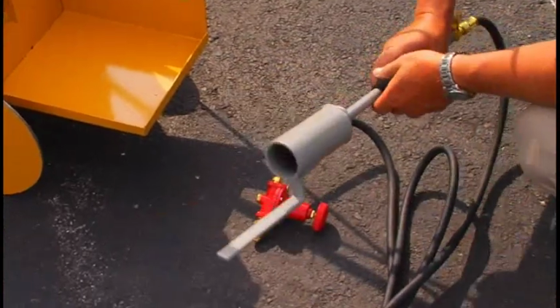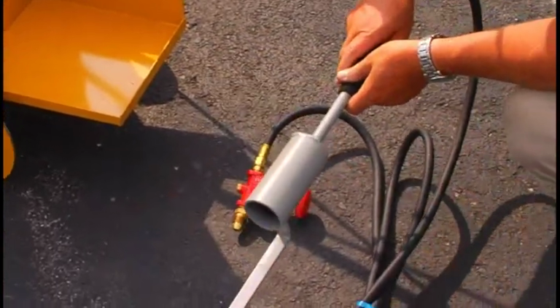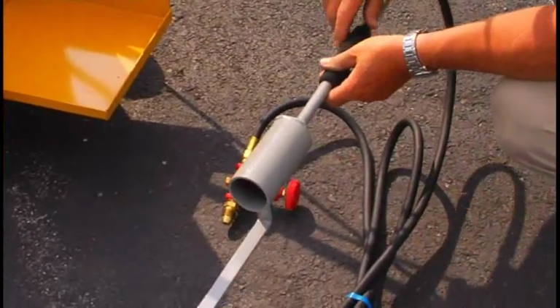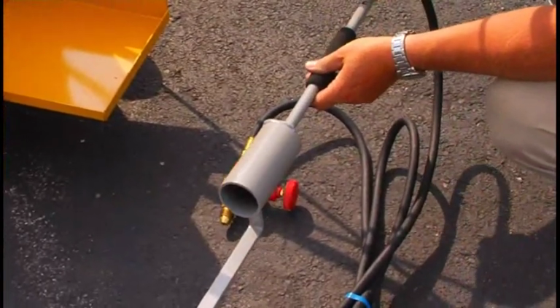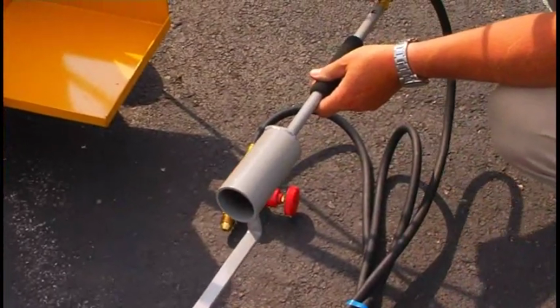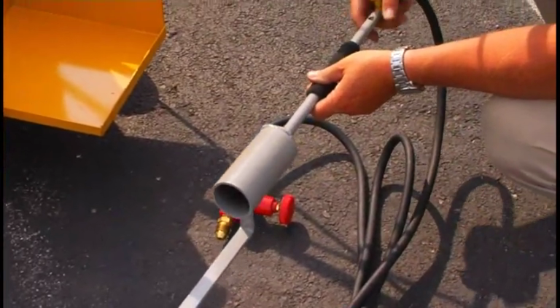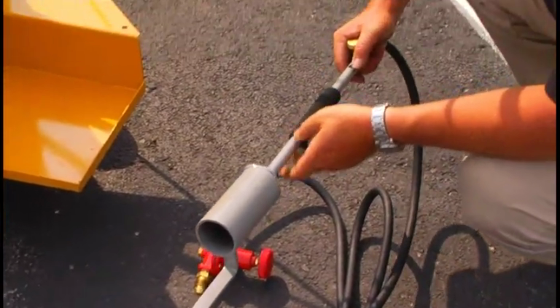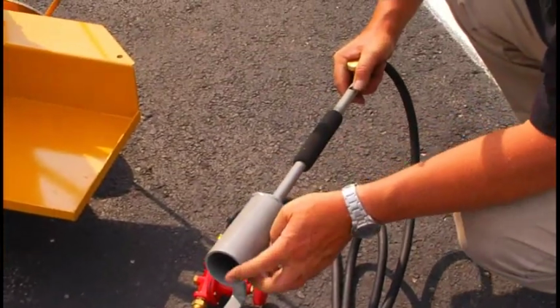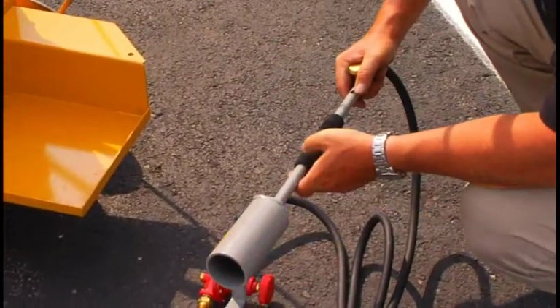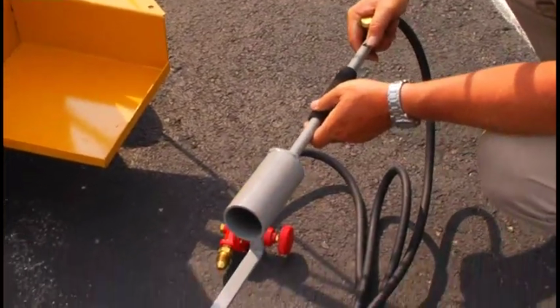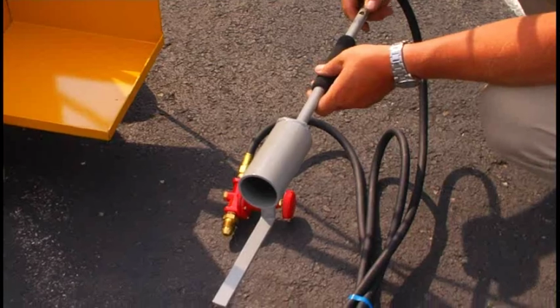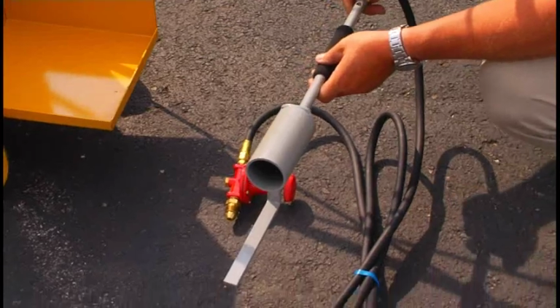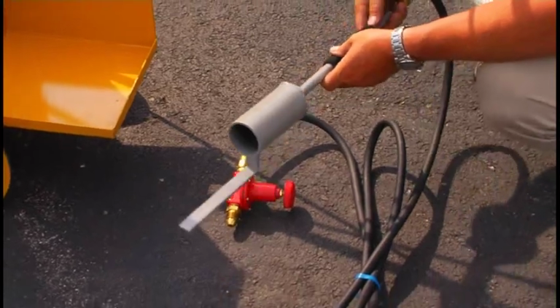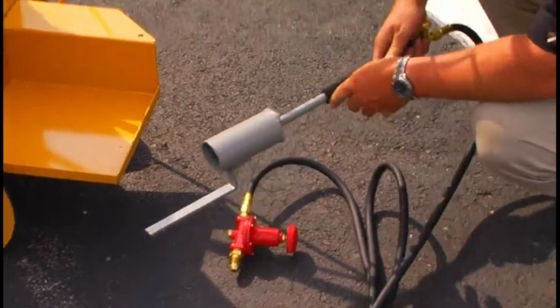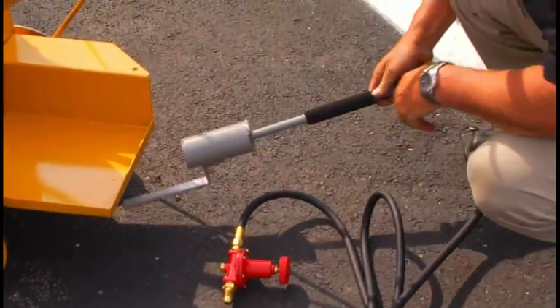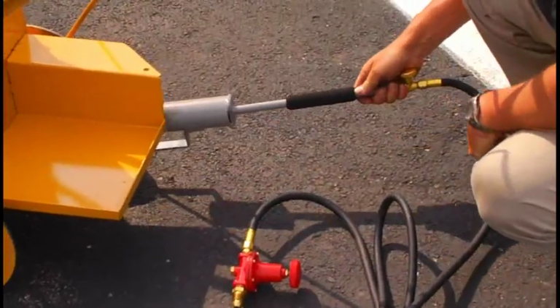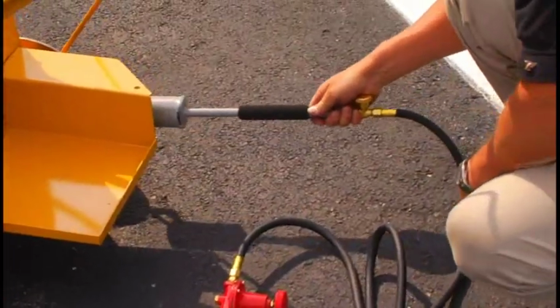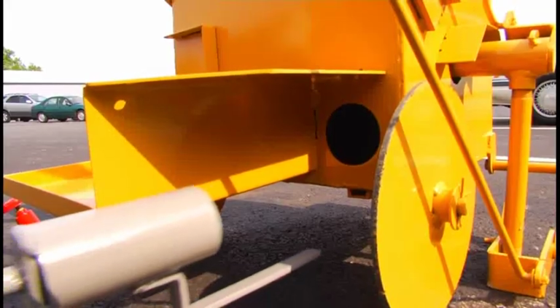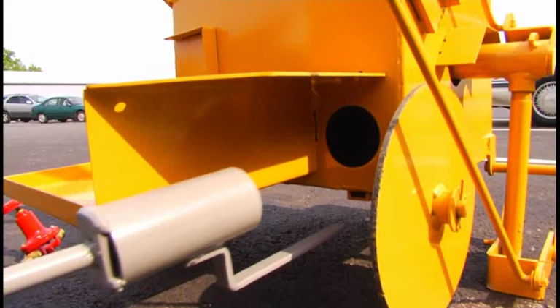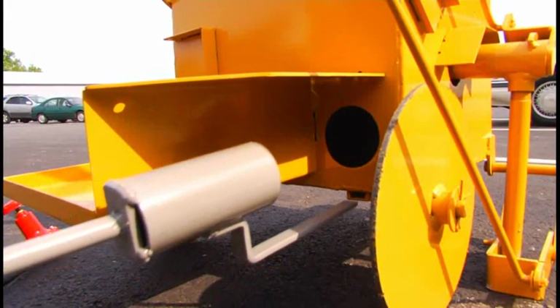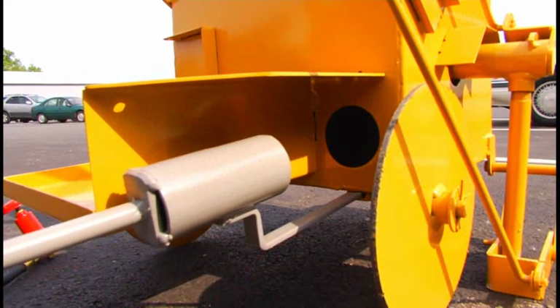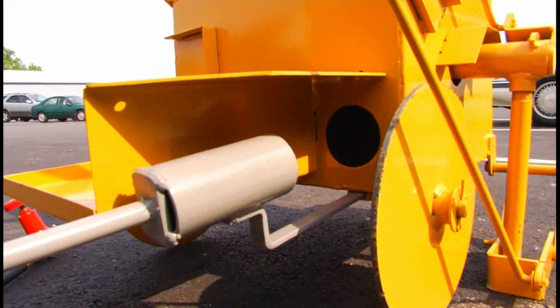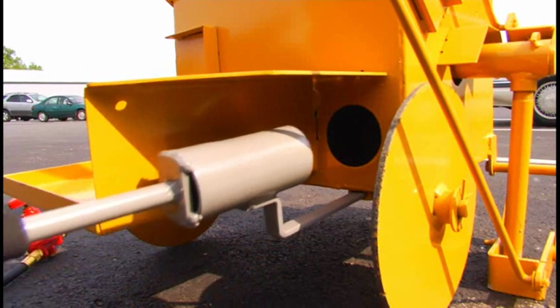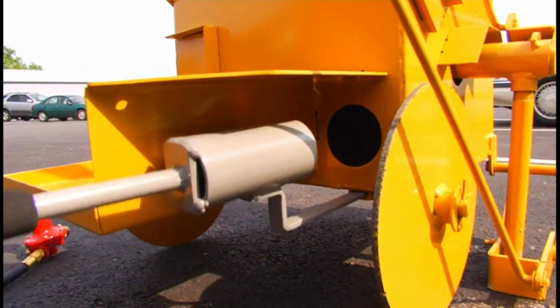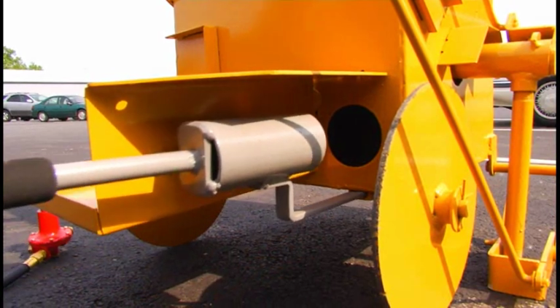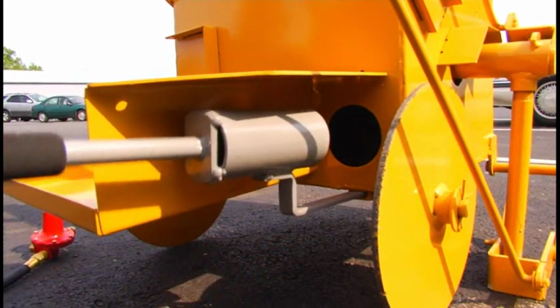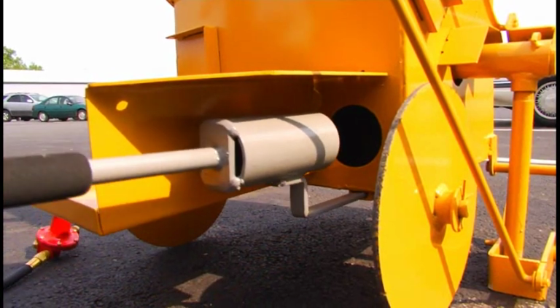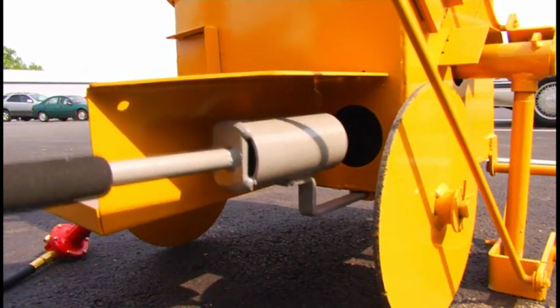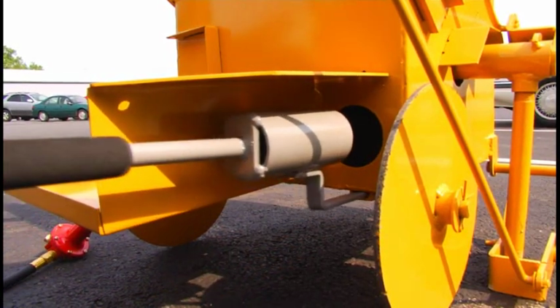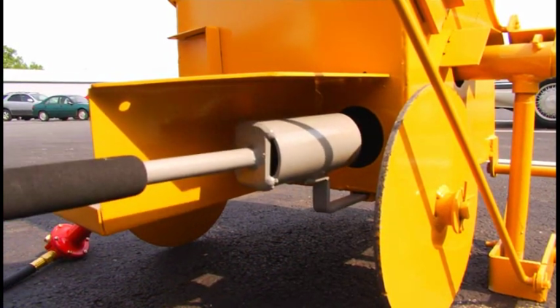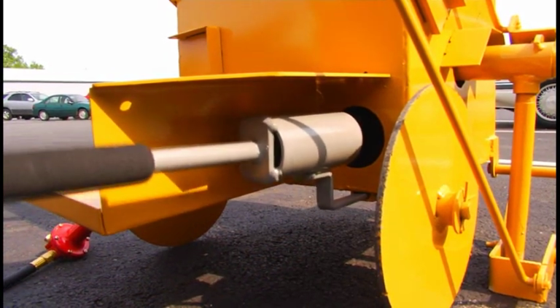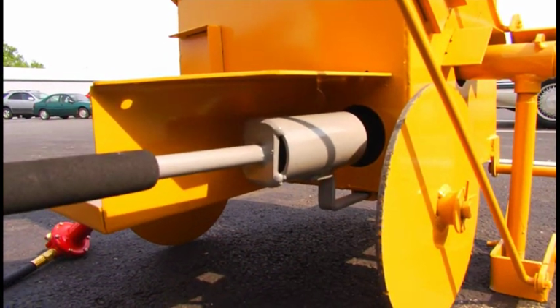Light the burner out here, open the valve, and hit it with your ignition source. Once lit, put it back in its holder, taking care not to shove it all the way in — it needs to be about one inch away from the body of the machine.